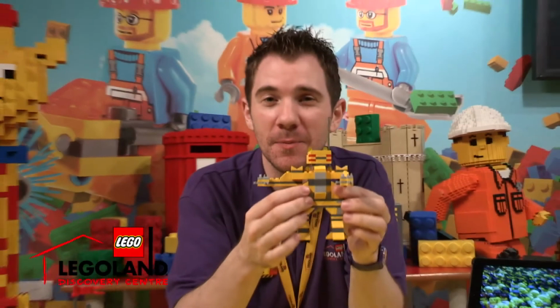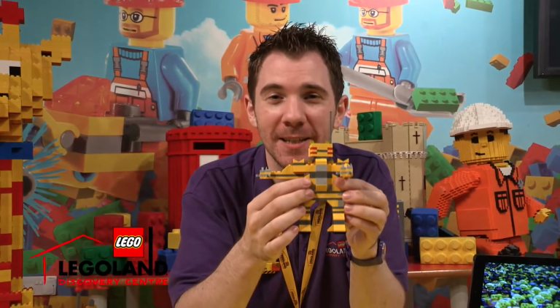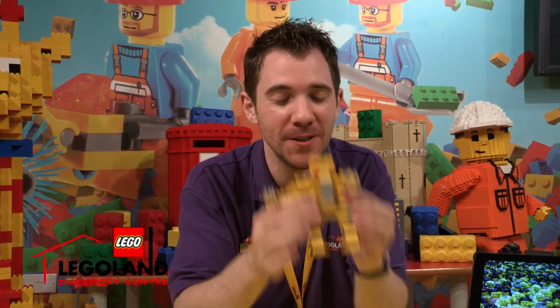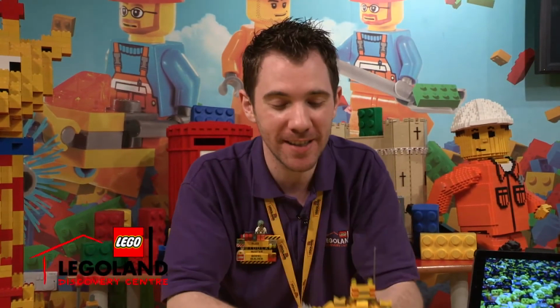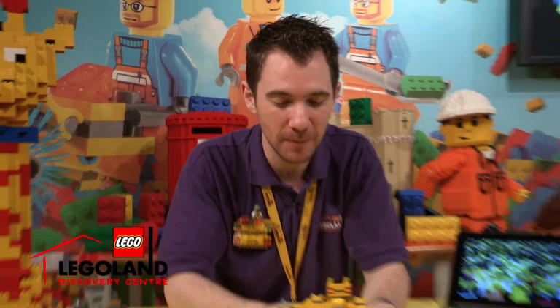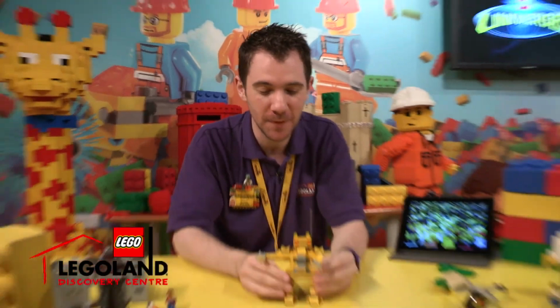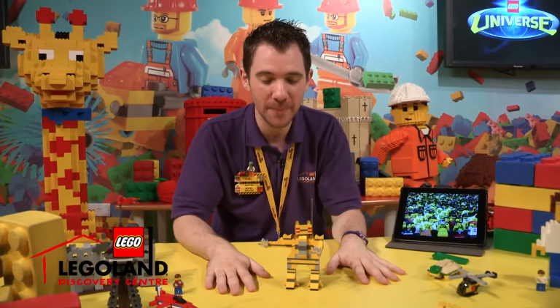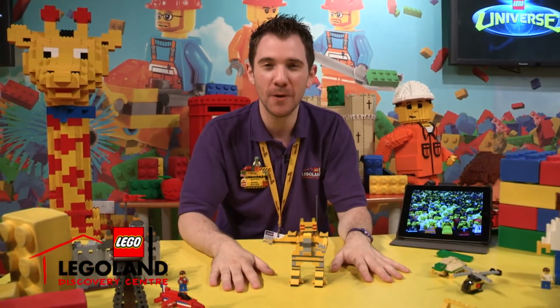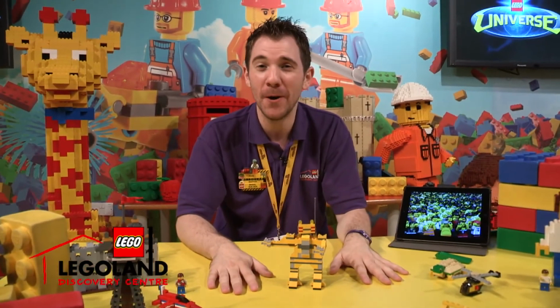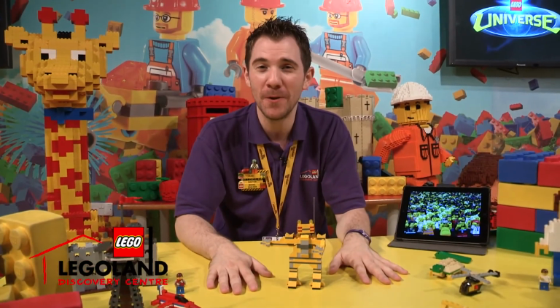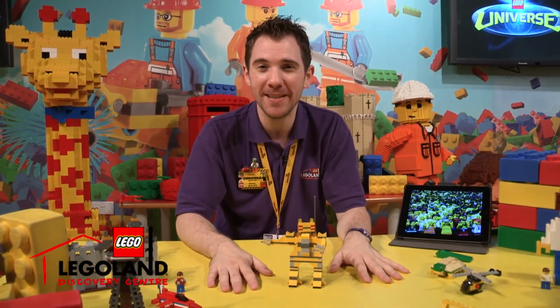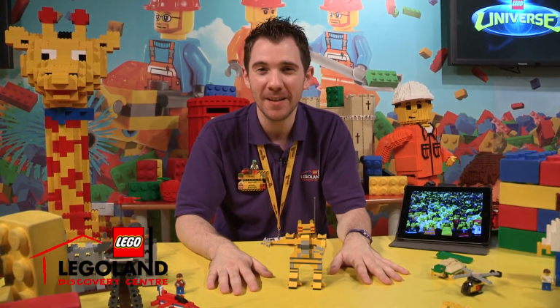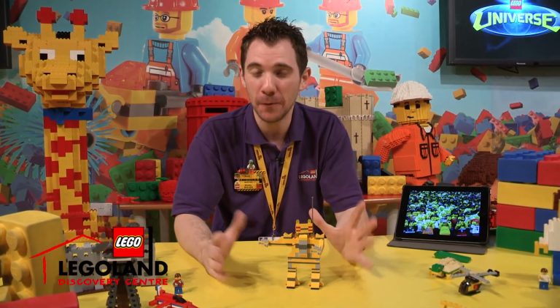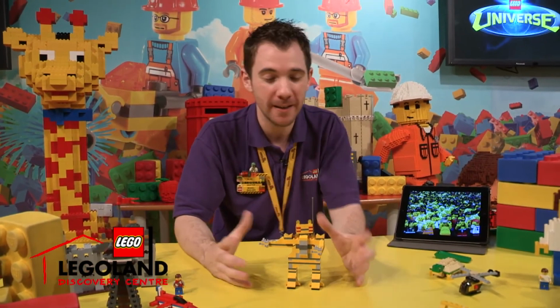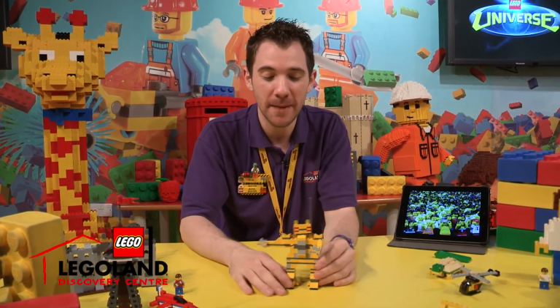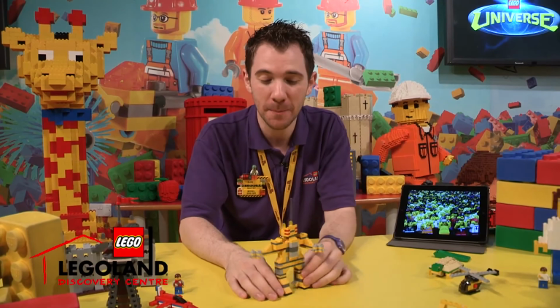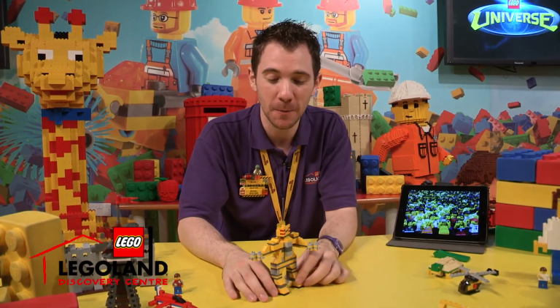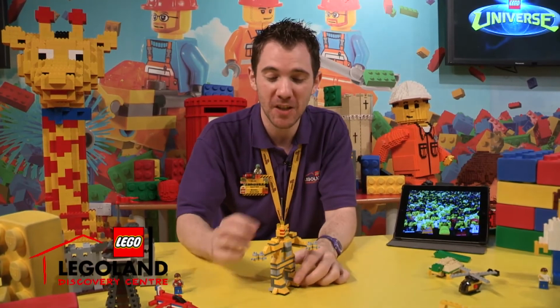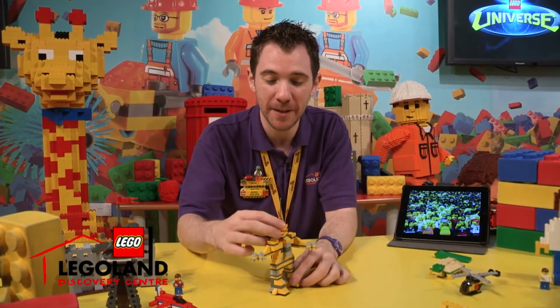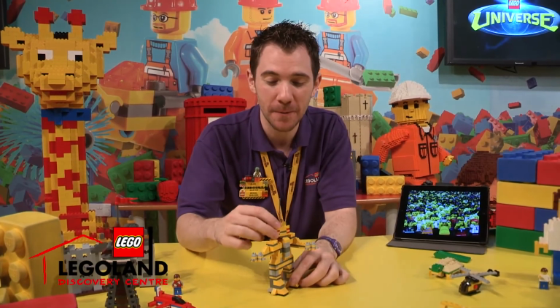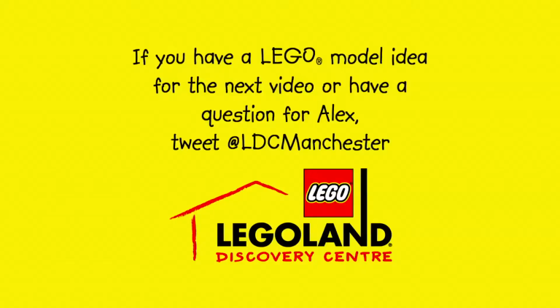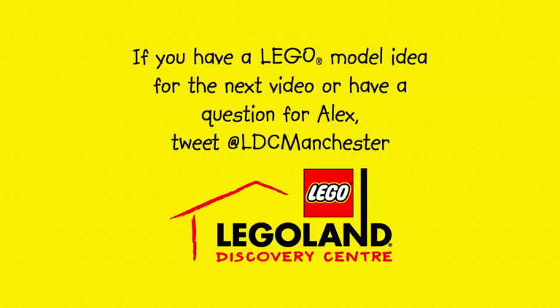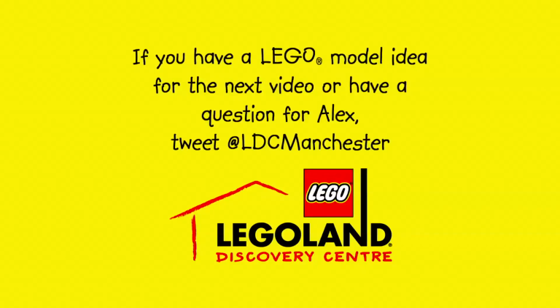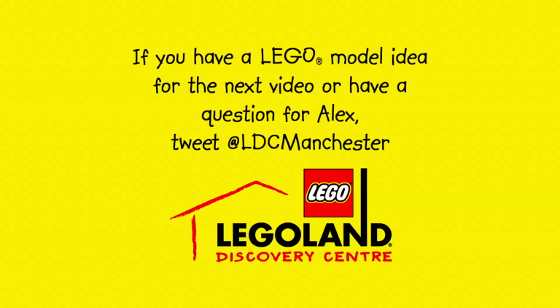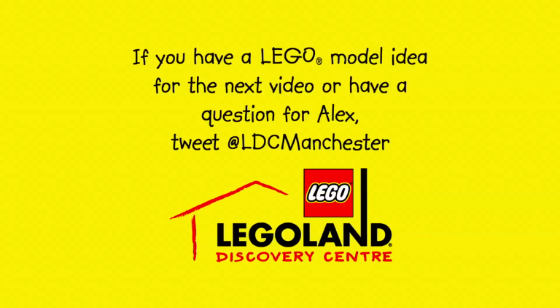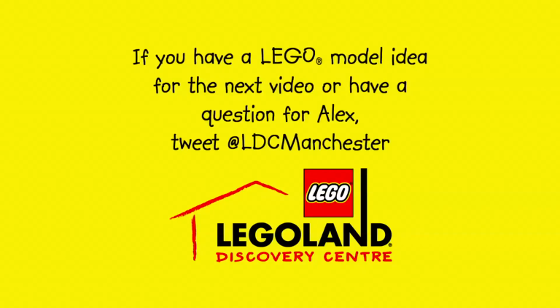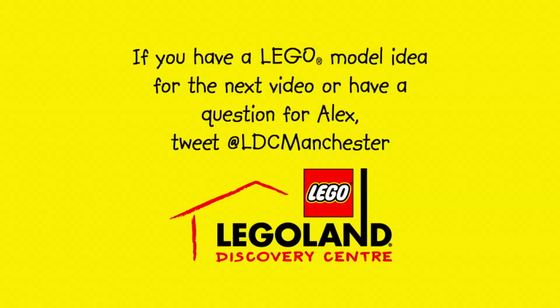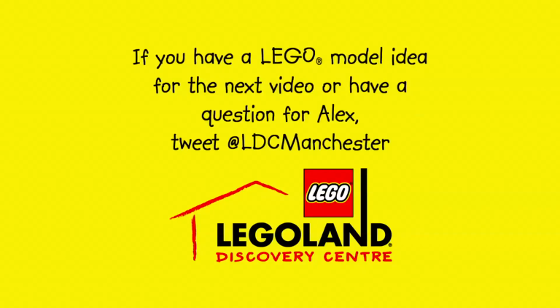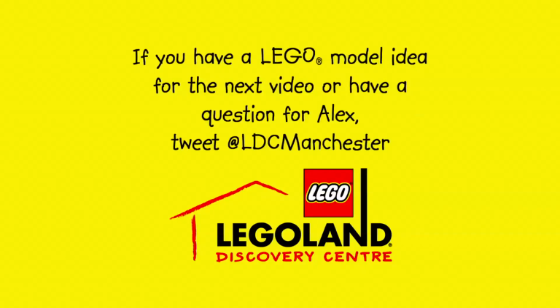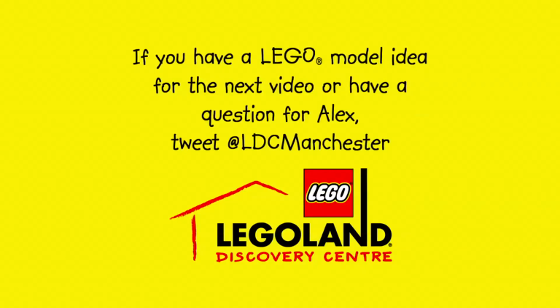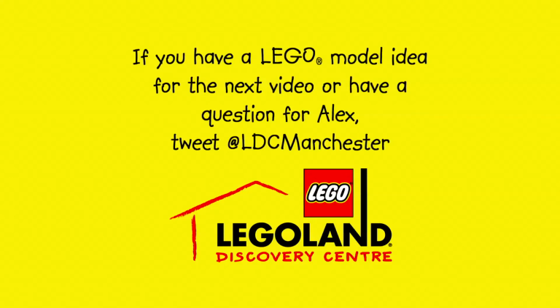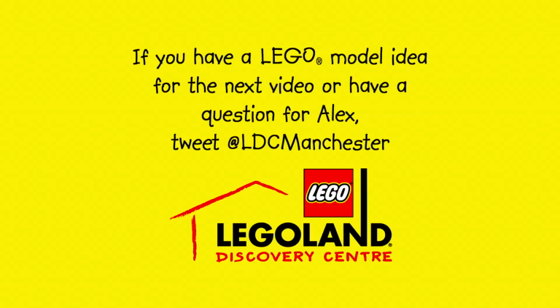There are many solutions to the same problem. You try and build a robot at home with your pieces. Hopefully my little model will inspire you to build your own robot.